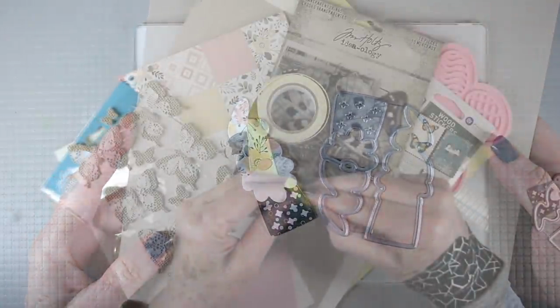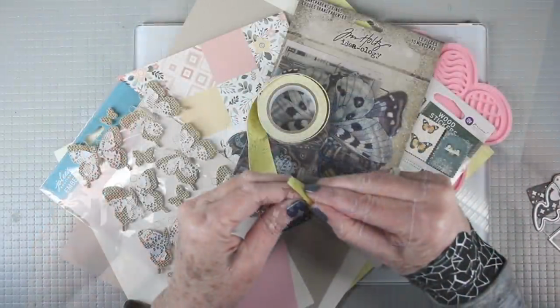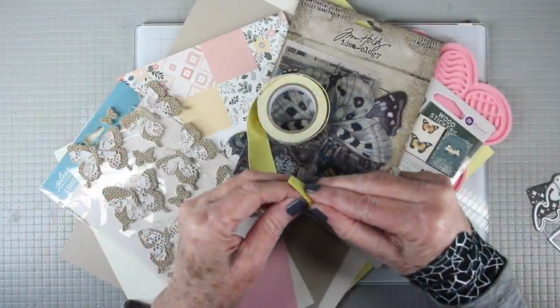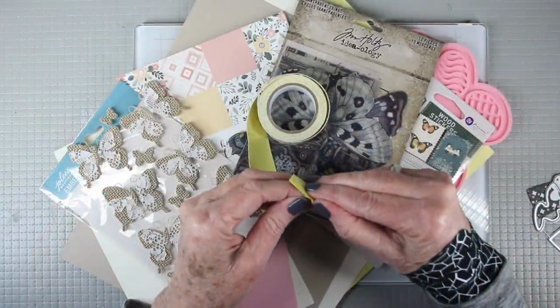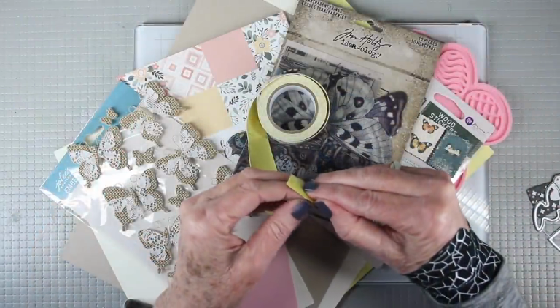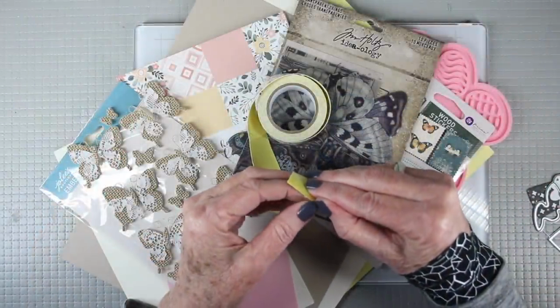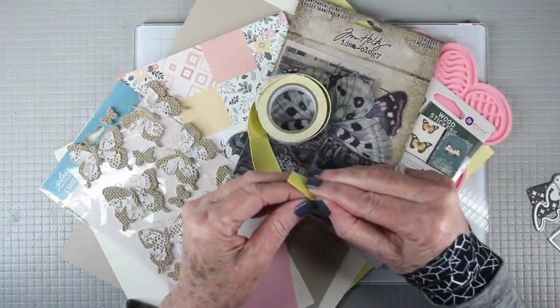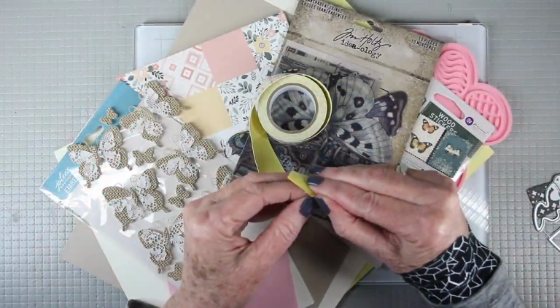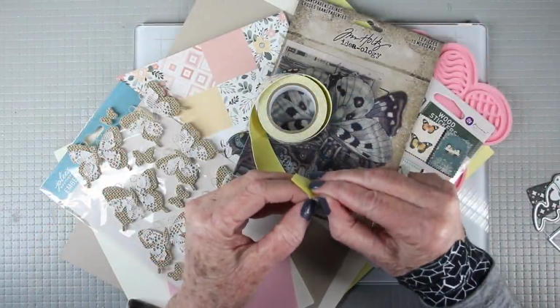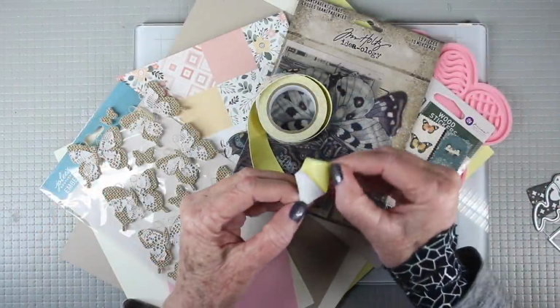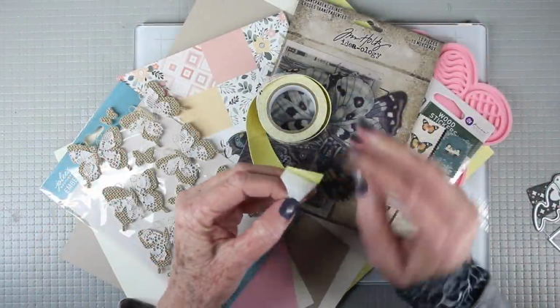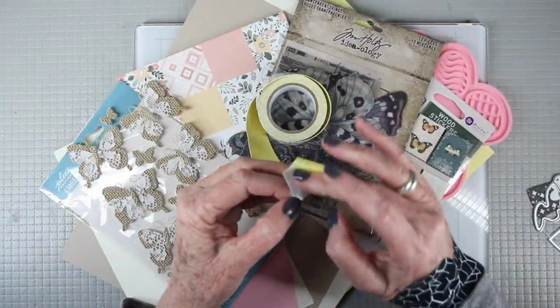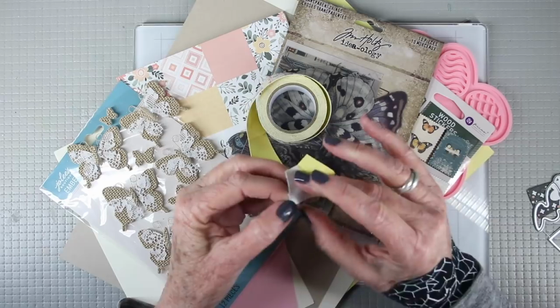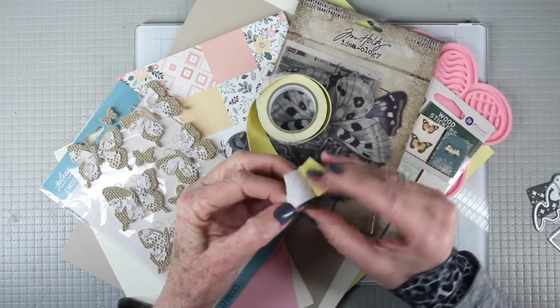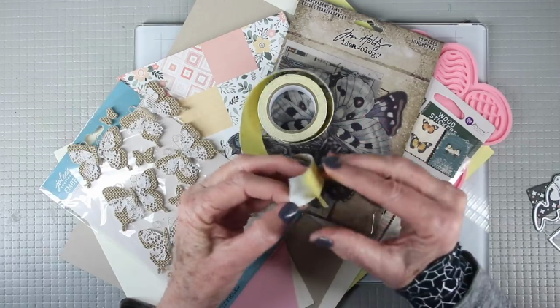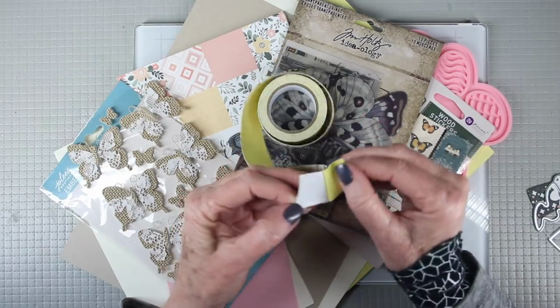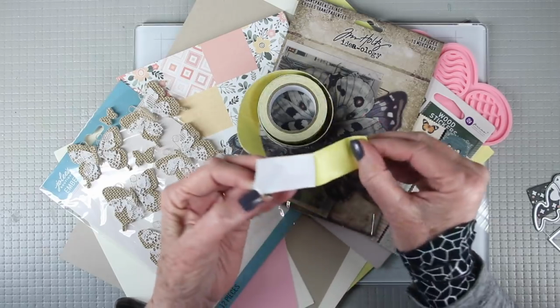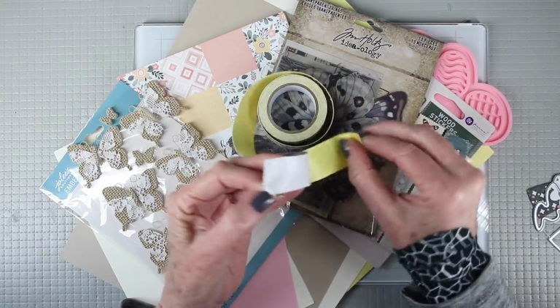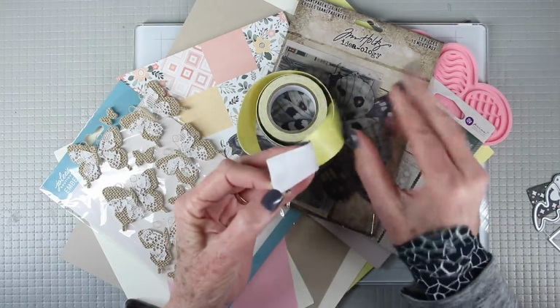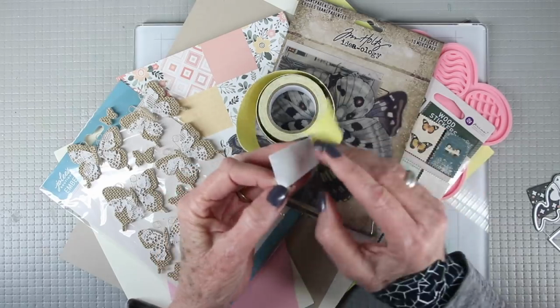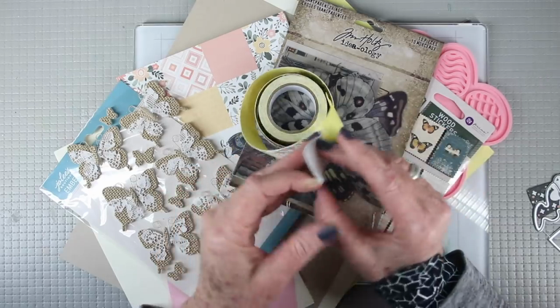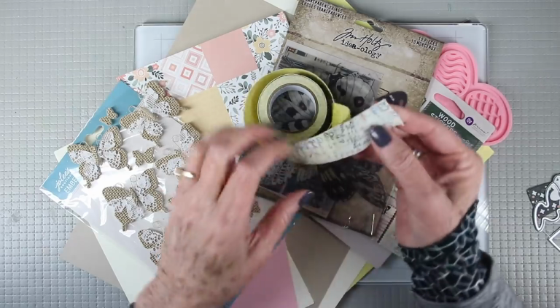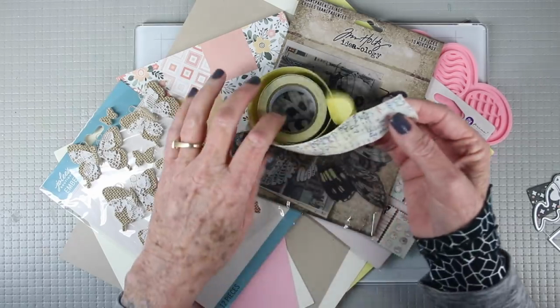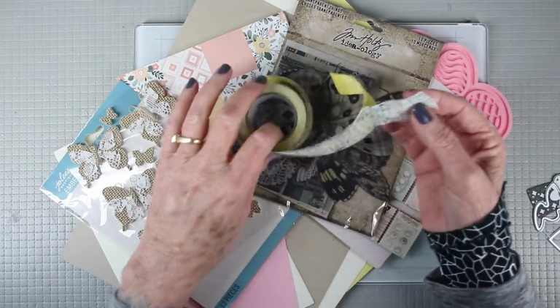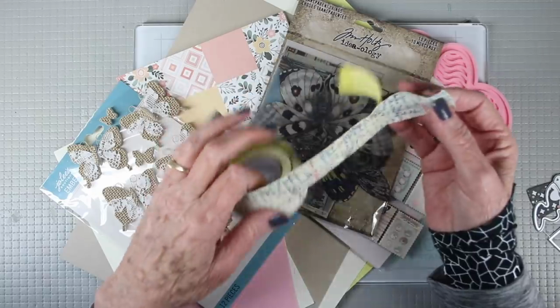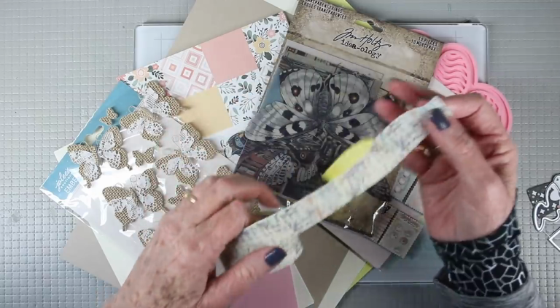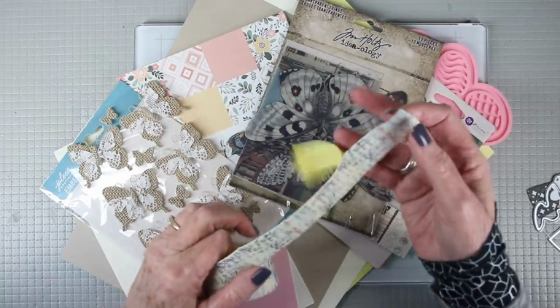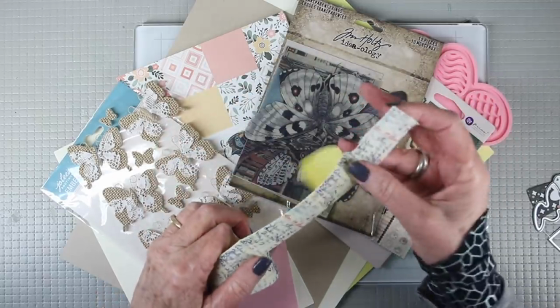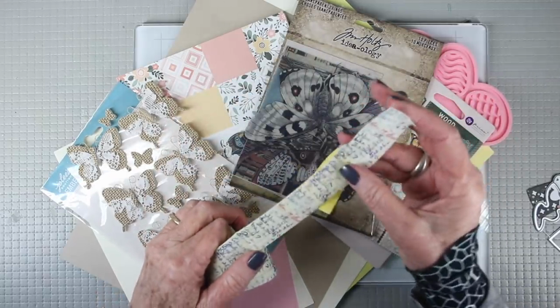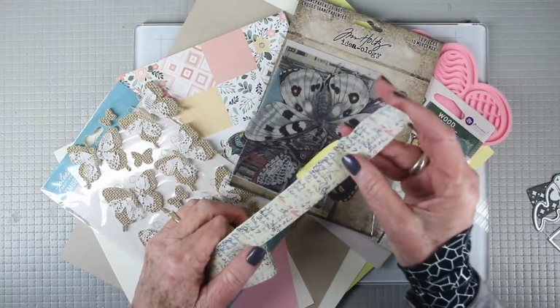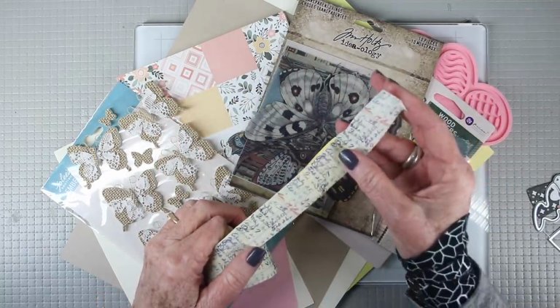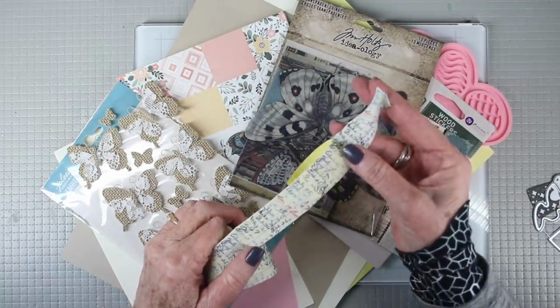You'll also receive a roll of the Tim Holtz linen tape and this is the ledger pattern and it has that adhesive backing so when you peel it apart you can easily stick this on to your projects.